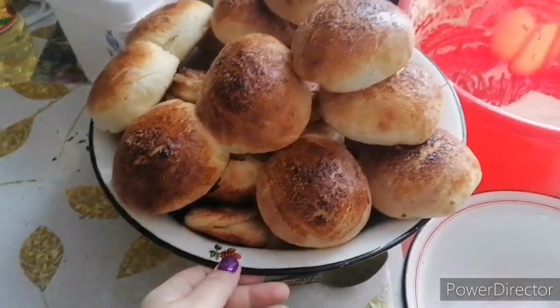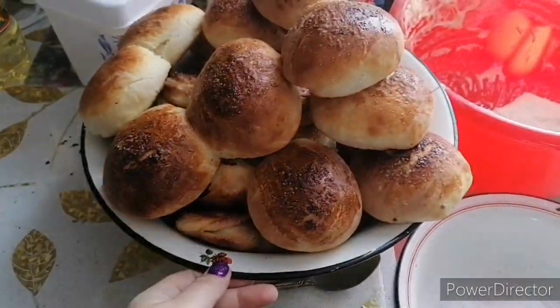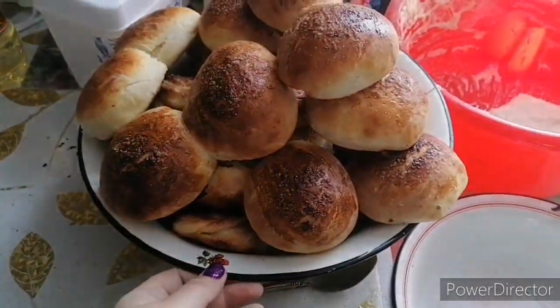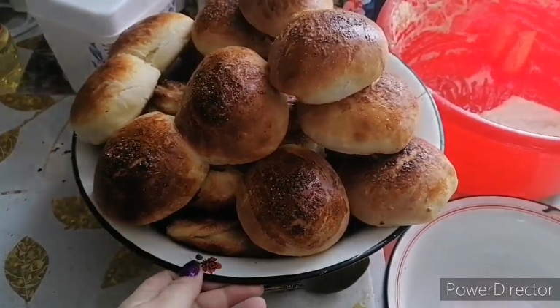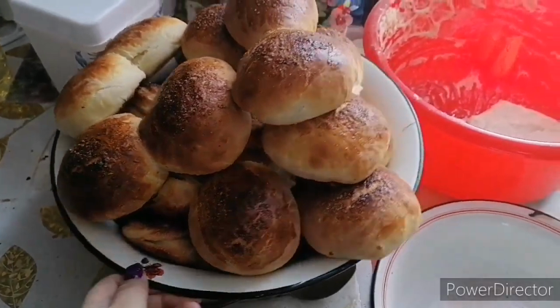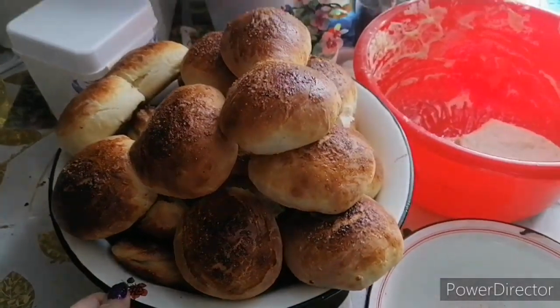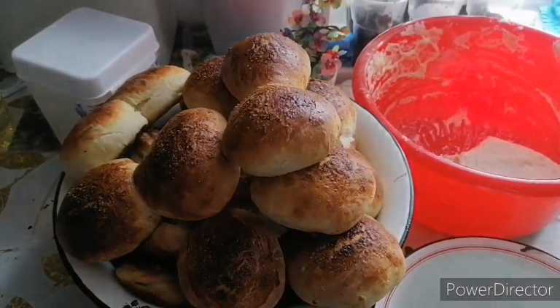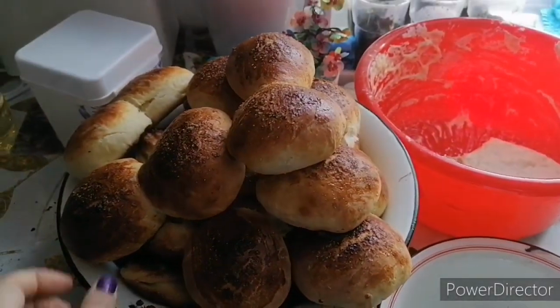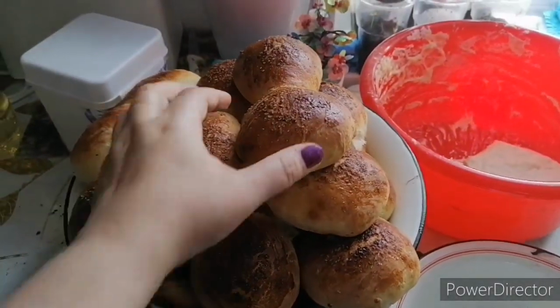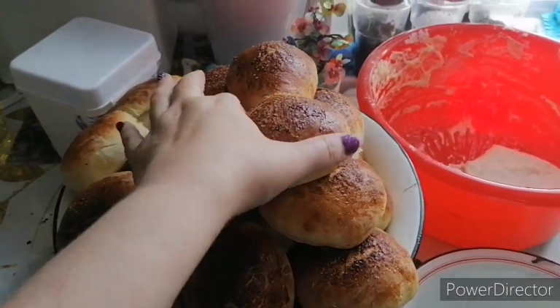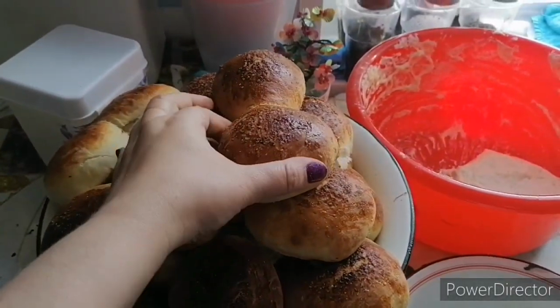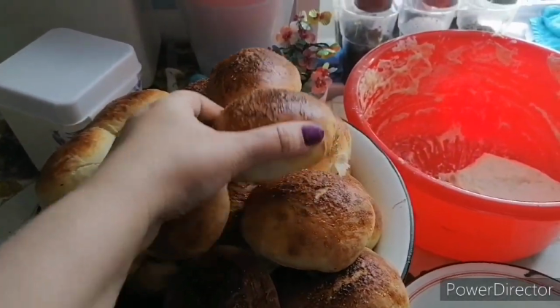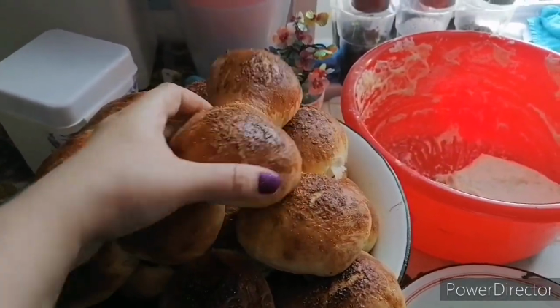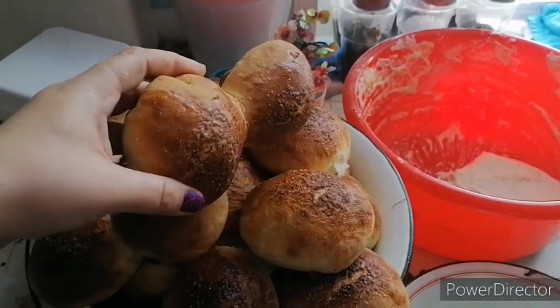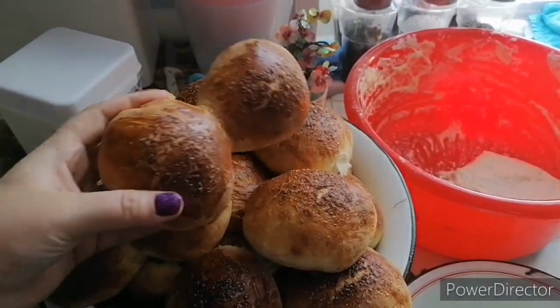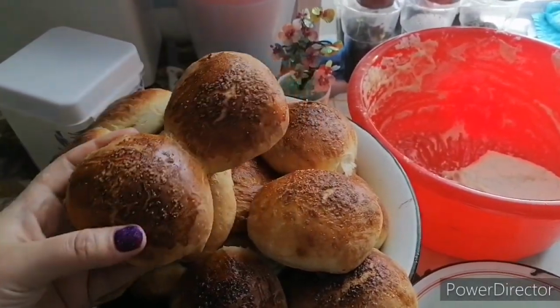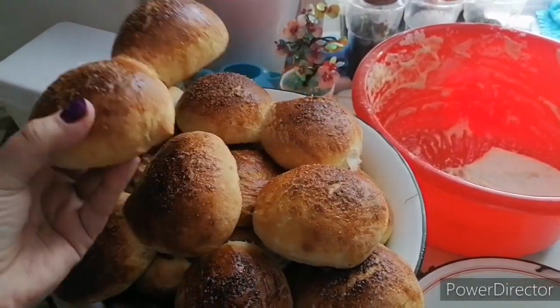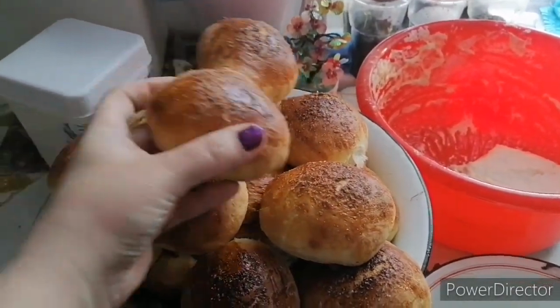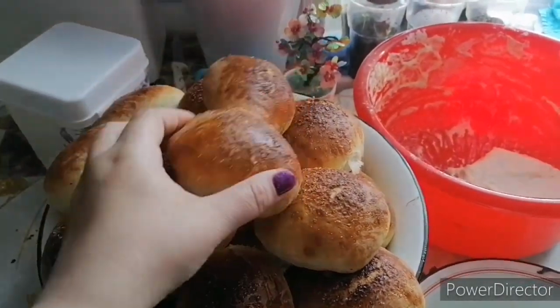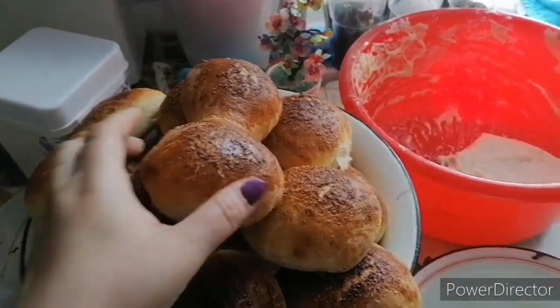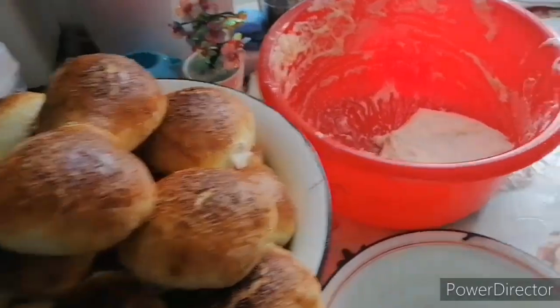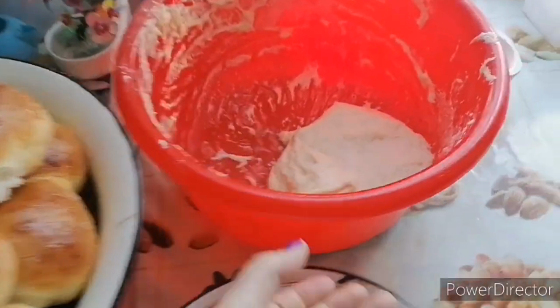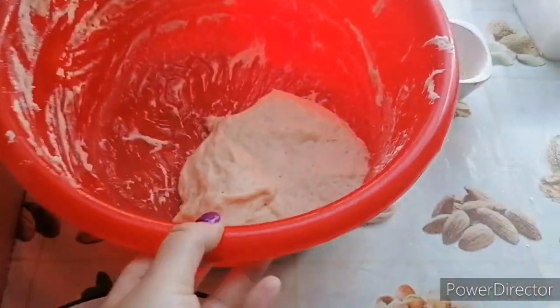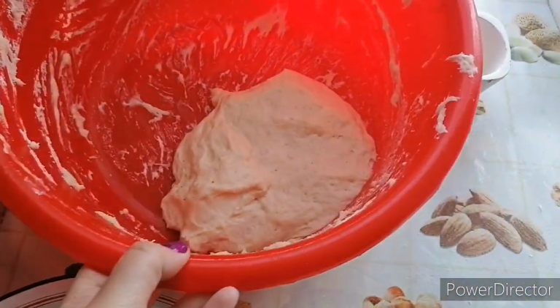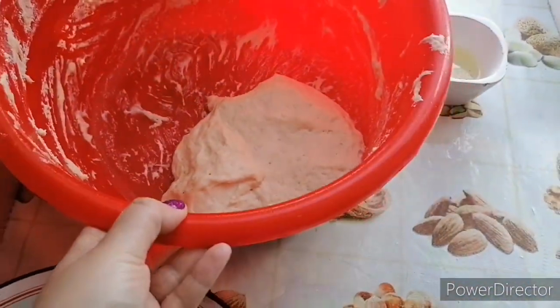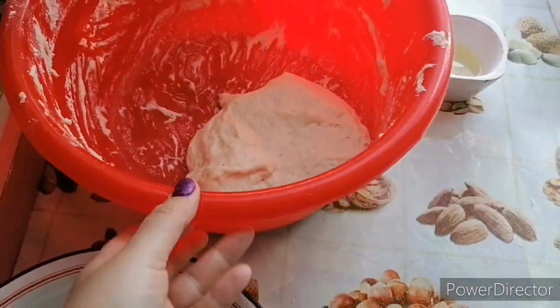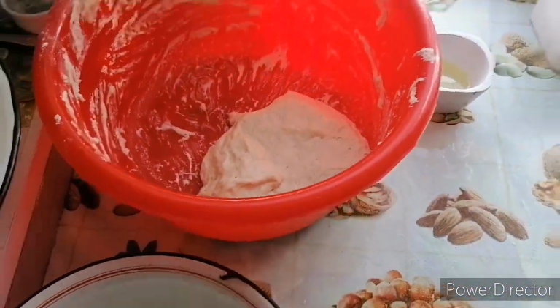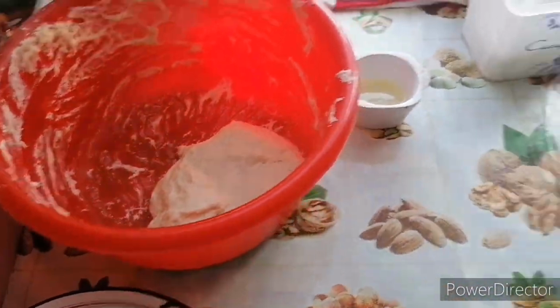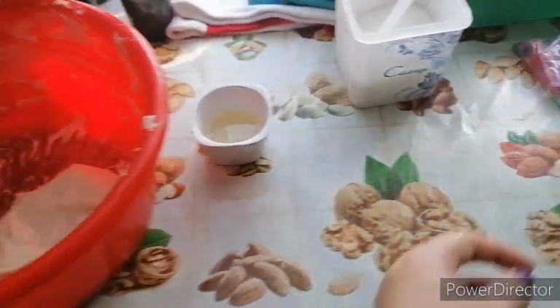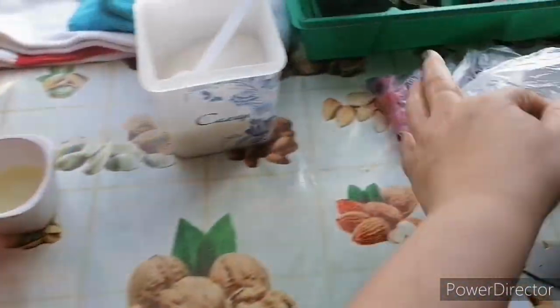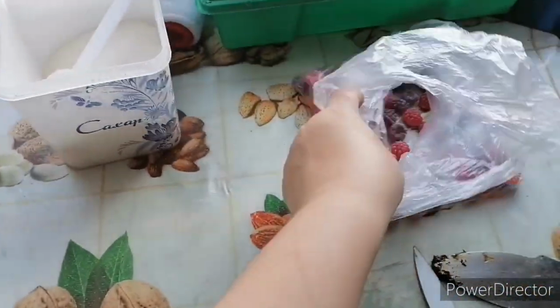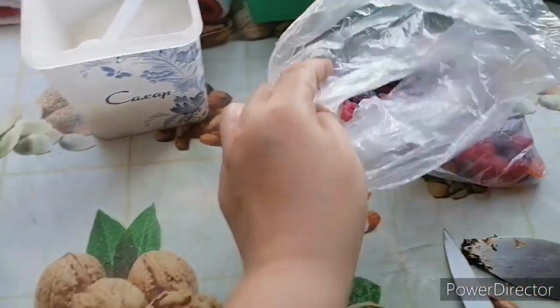Я уже настряпала целый тазик булочек. Простые внутри, просто с сахаром делала. И сердечки. Тесто у меня ещё осталось, и сейчас последнюю стряпаю.